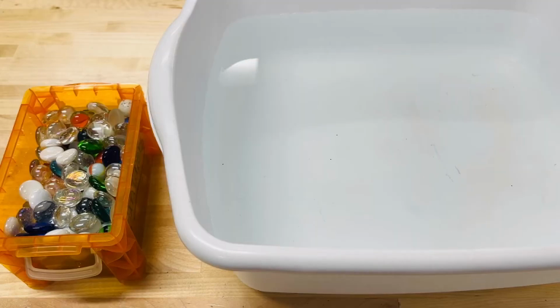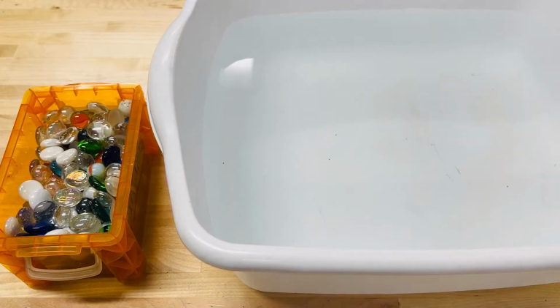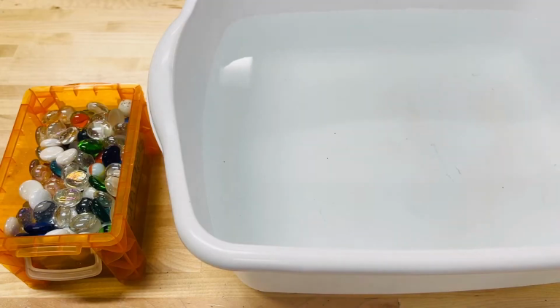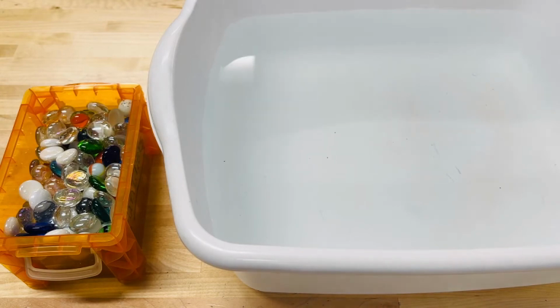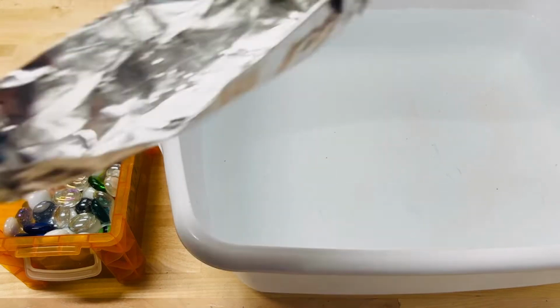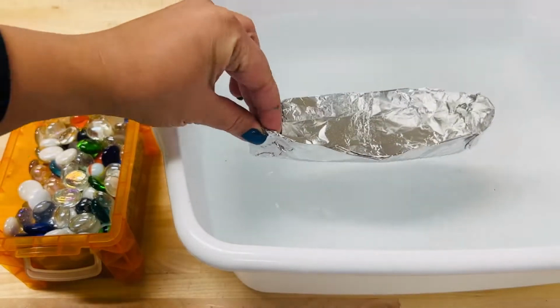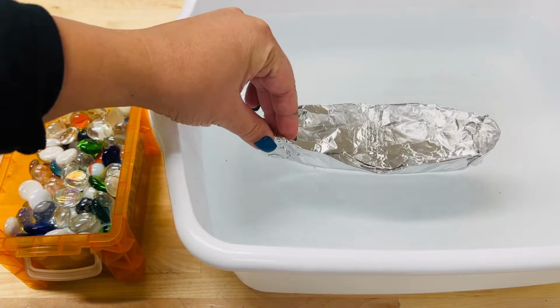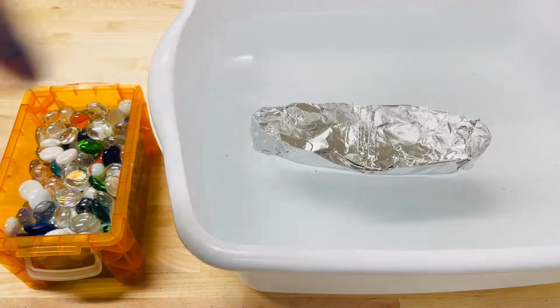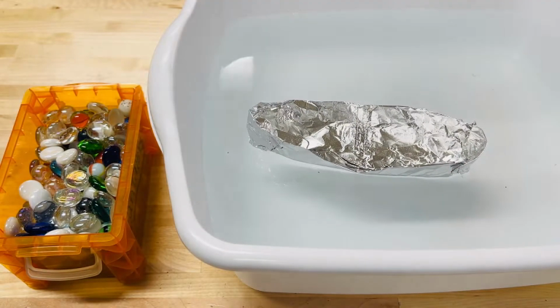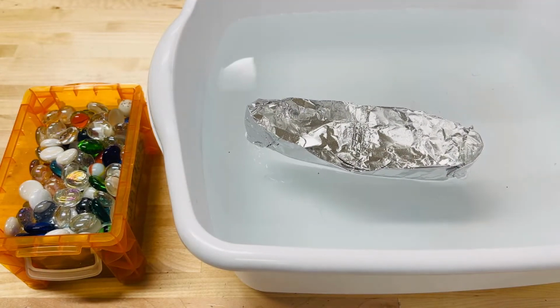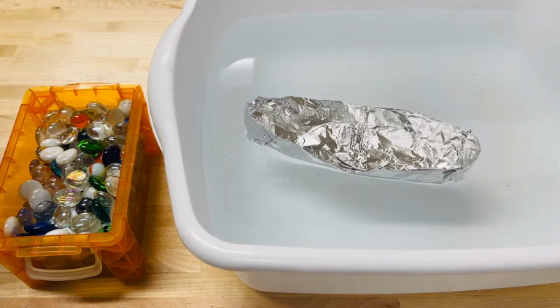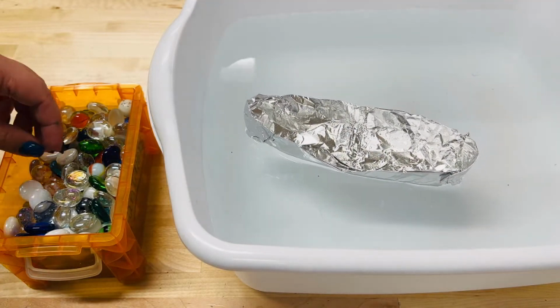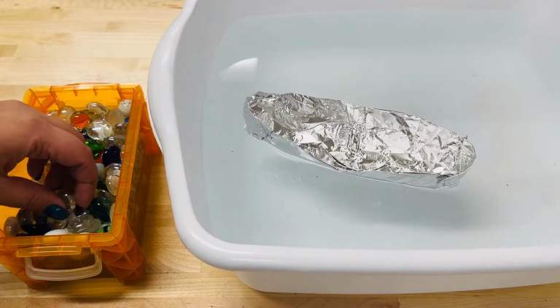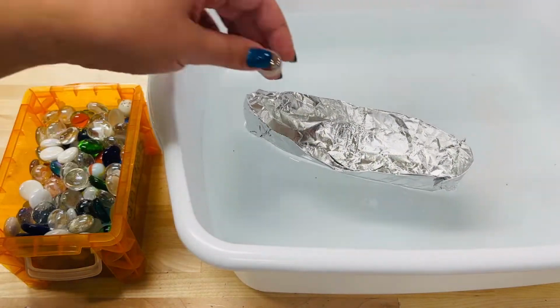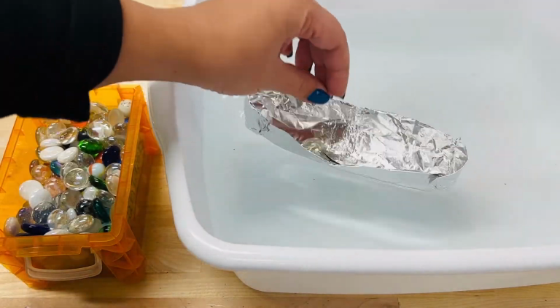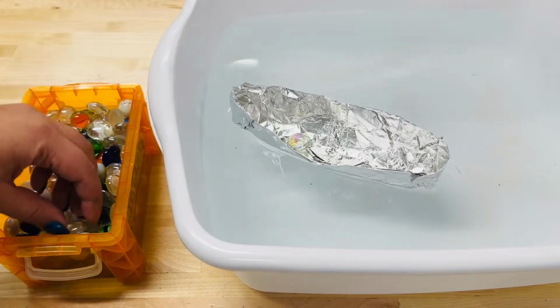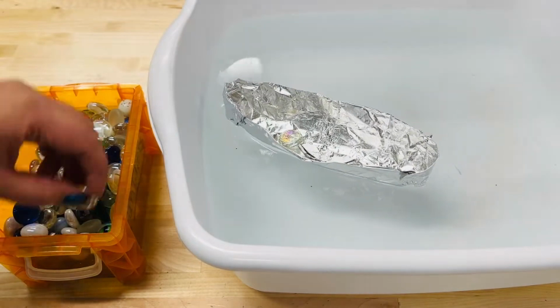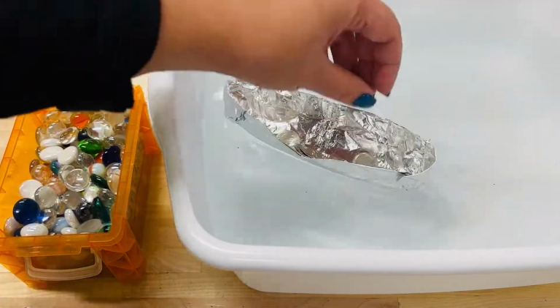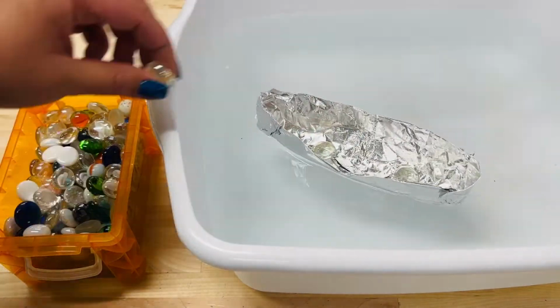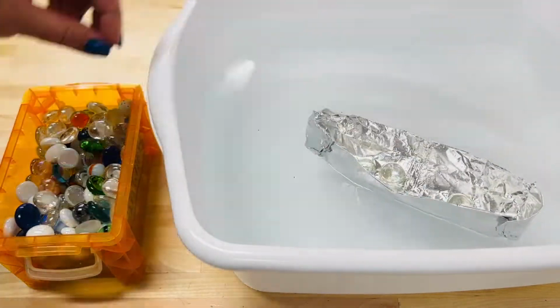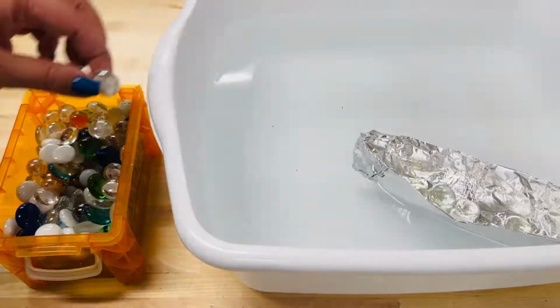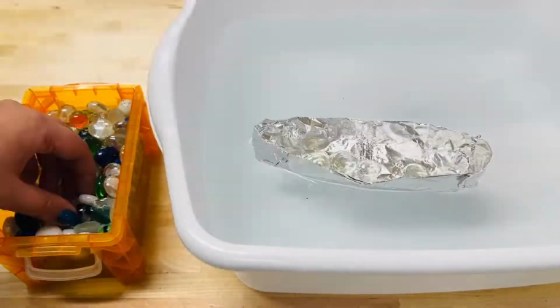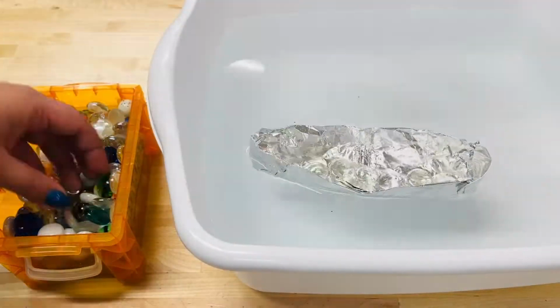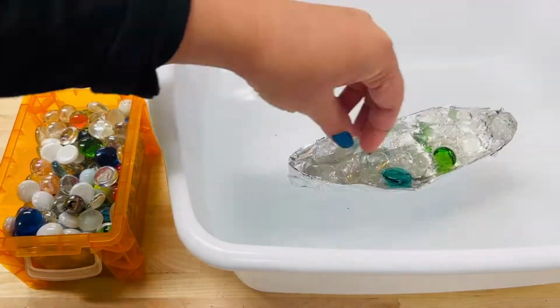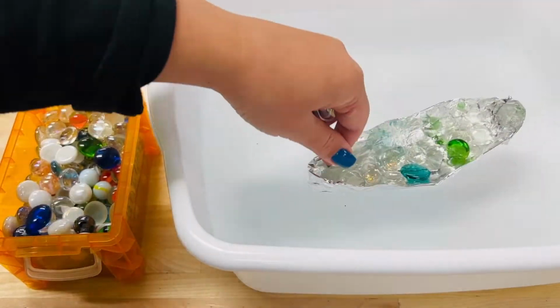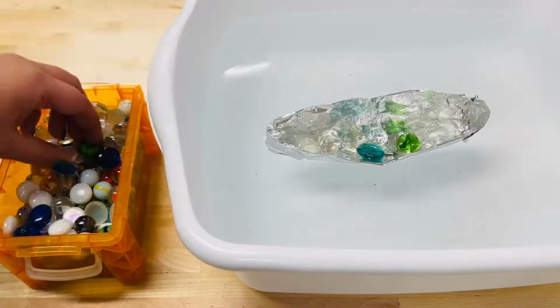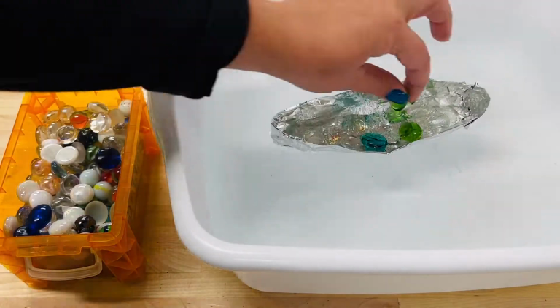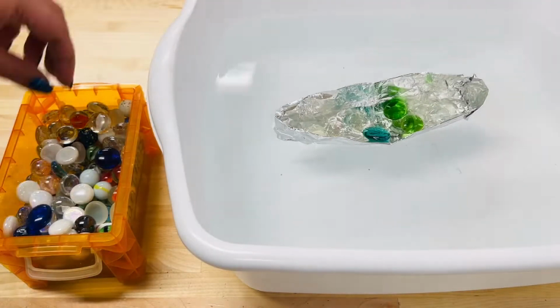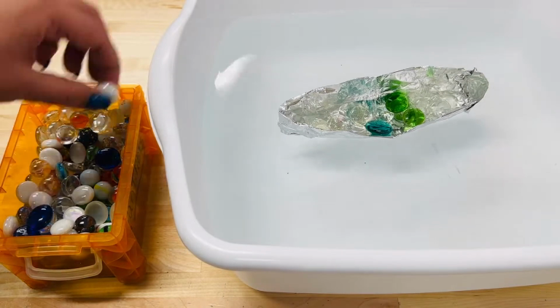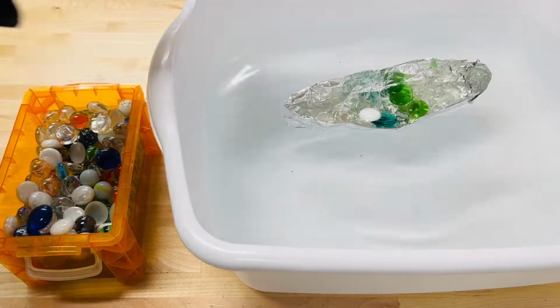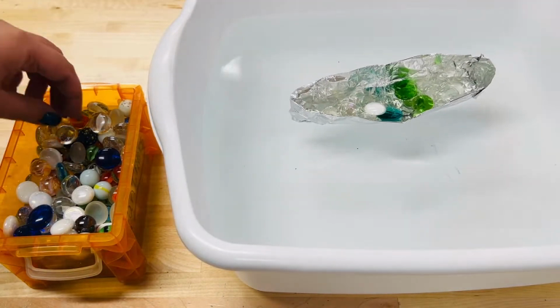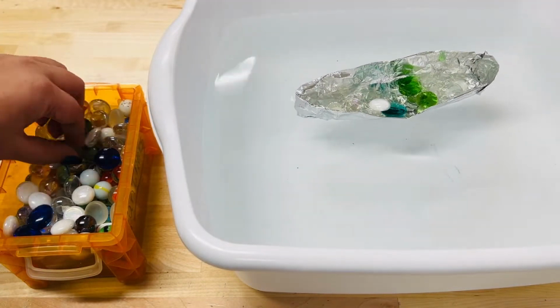Choose a small object you want to add inside of the boat, like these marbles. Make sure you have a lot of the same kind of thing. Before testing, write down your hypothesis as to how many of each item your boat can hold.